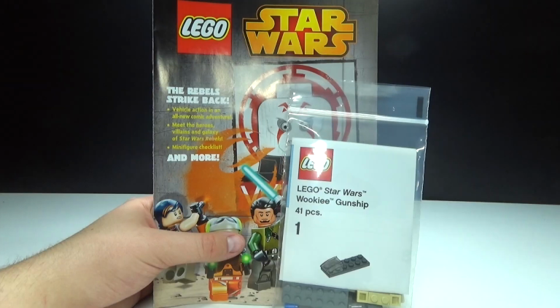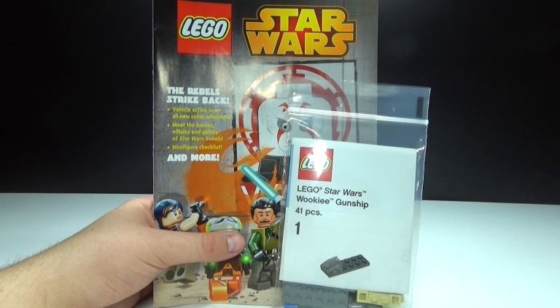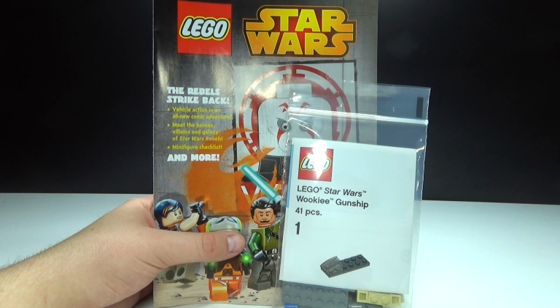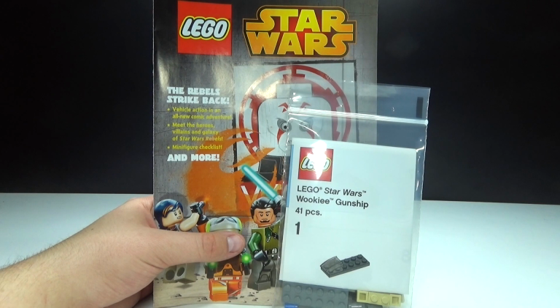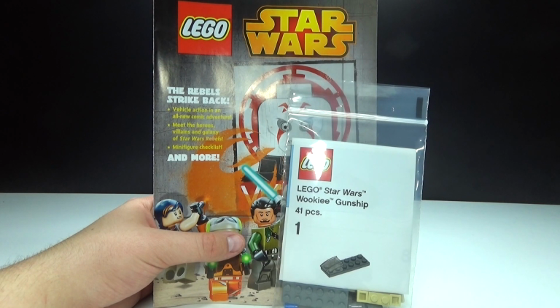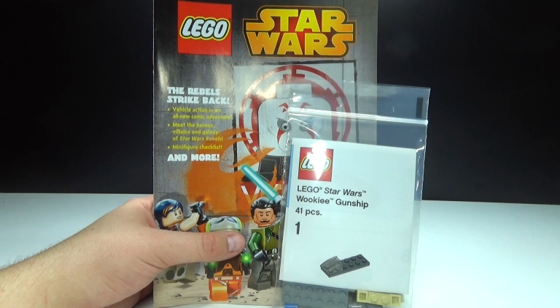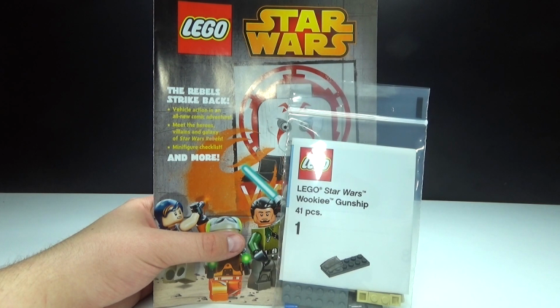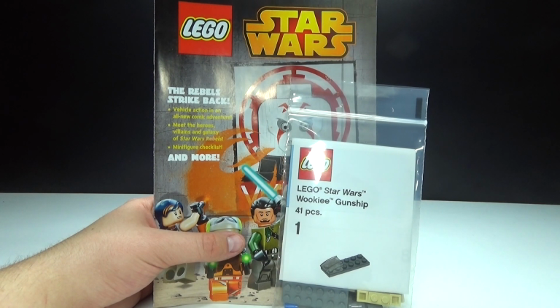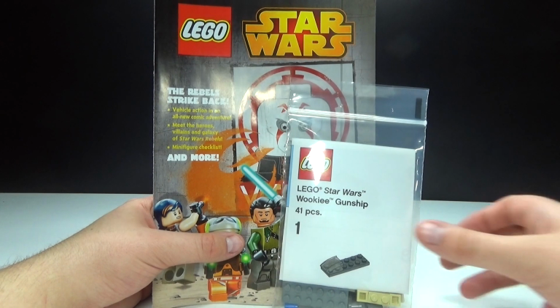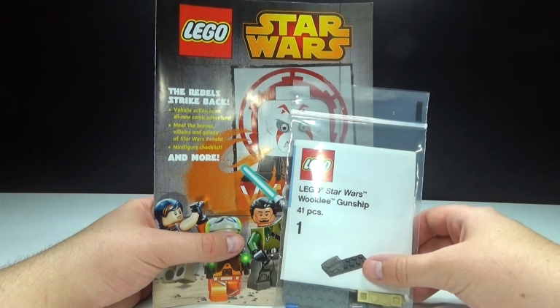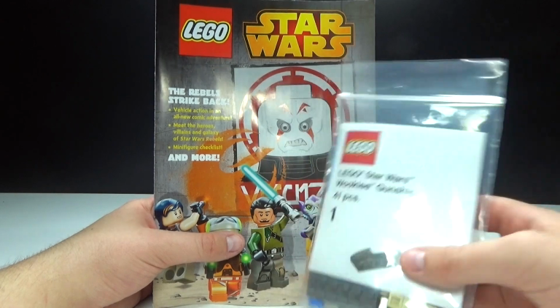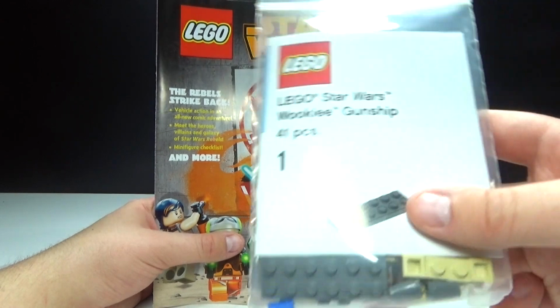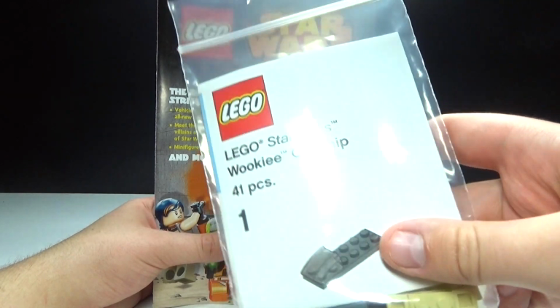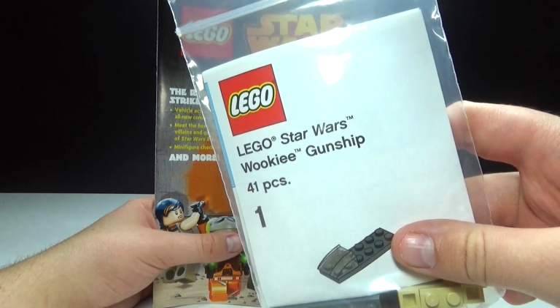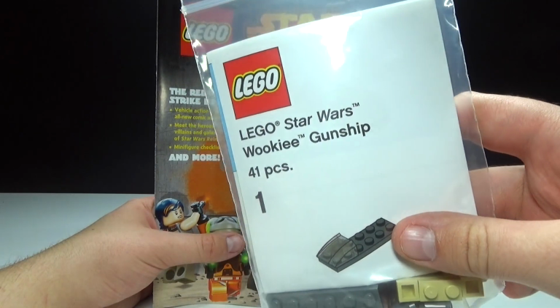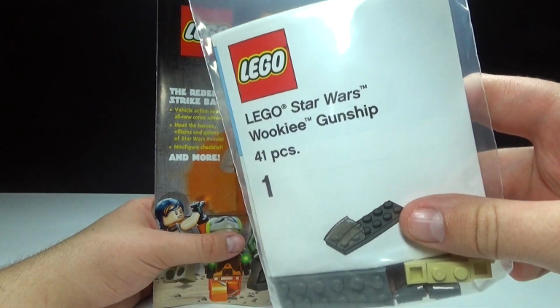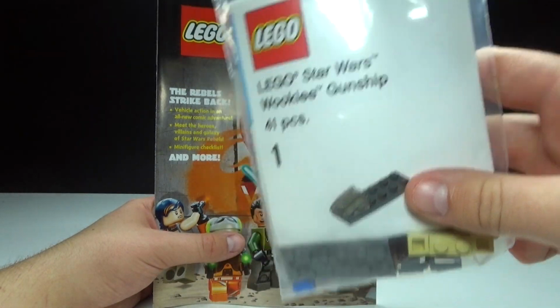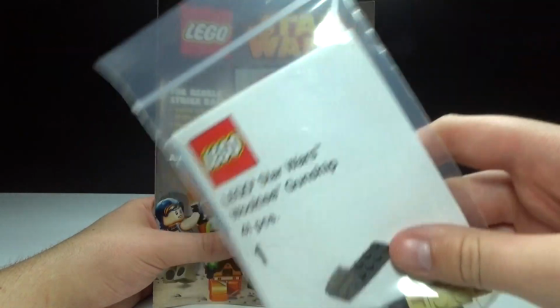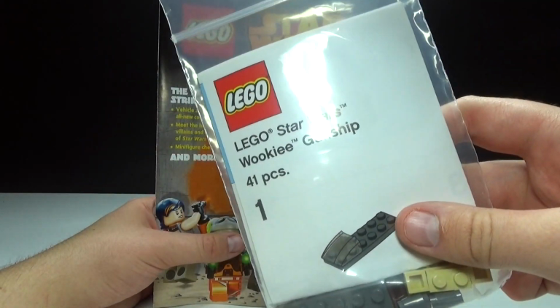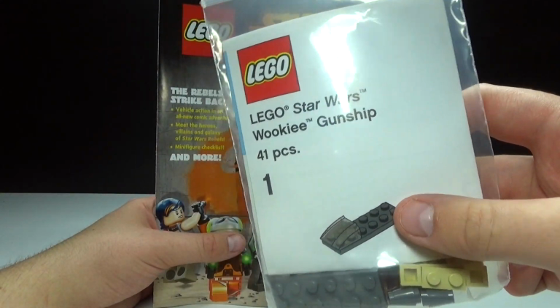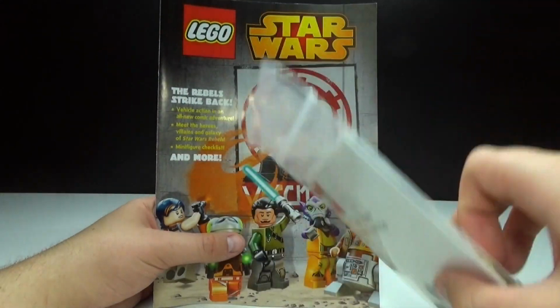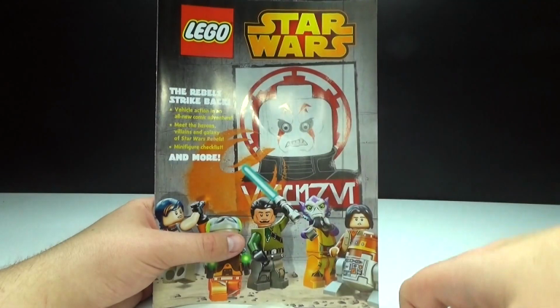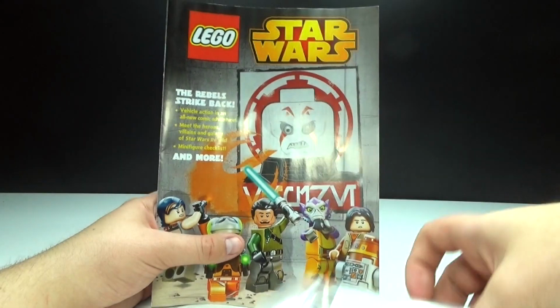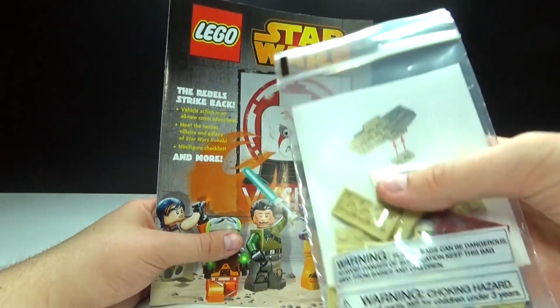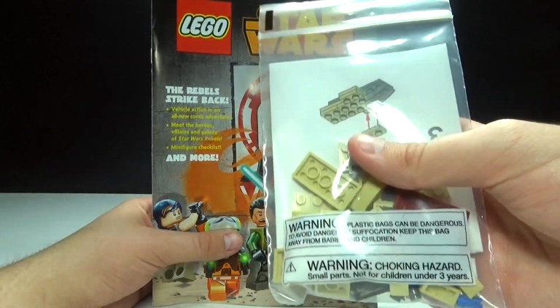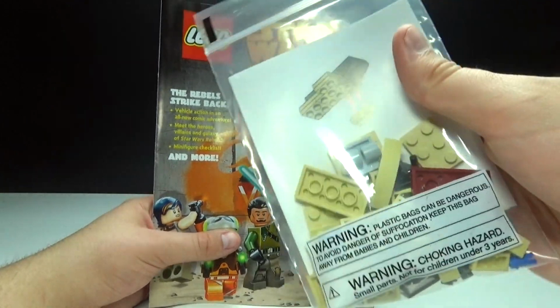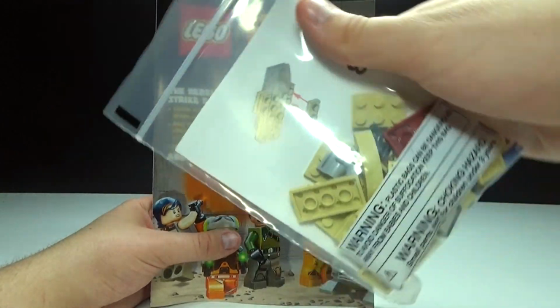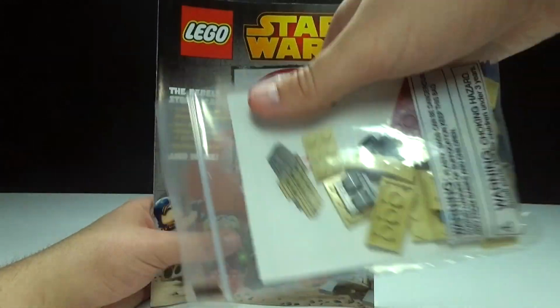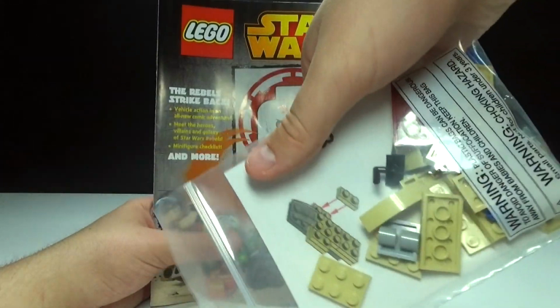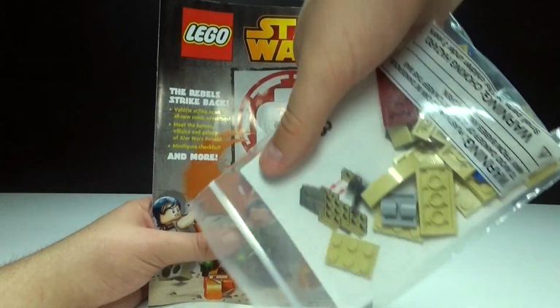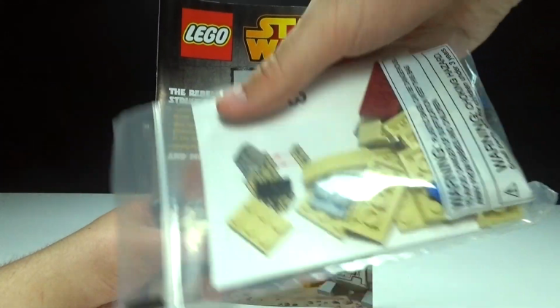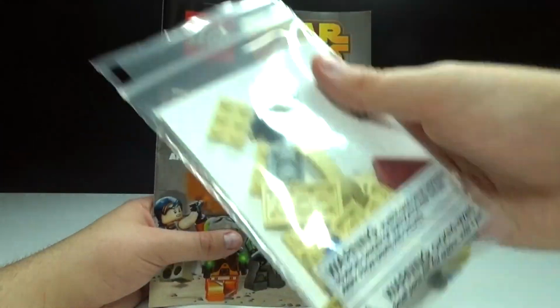What's up guys? Titan here with a little Lego Star Wars review for you guys. This is the Lego Star Wars Wookiee gunship that was given away at the build event this weekend at Toys R Us, and it came in this little package here.